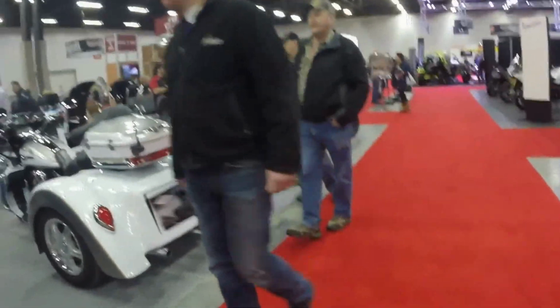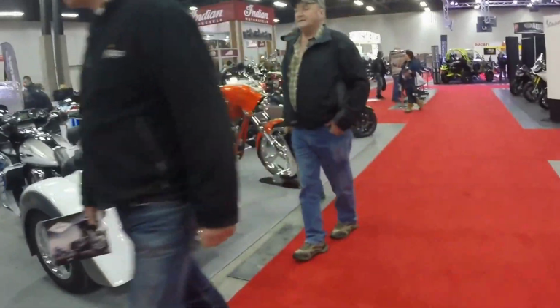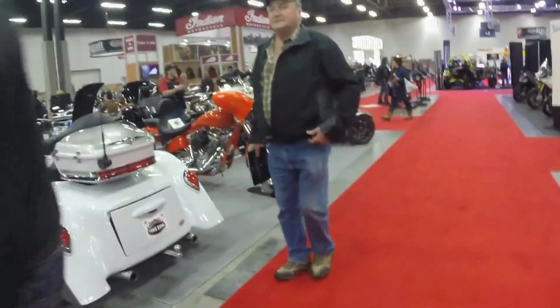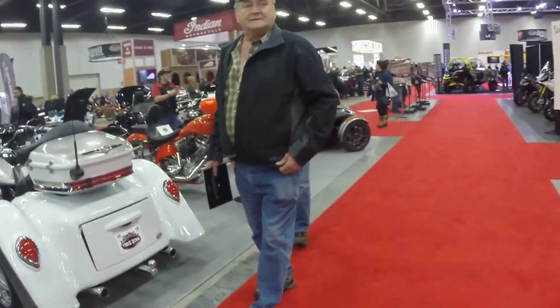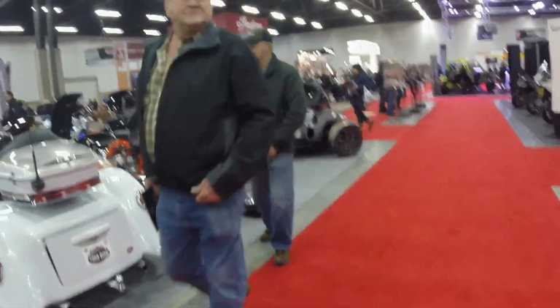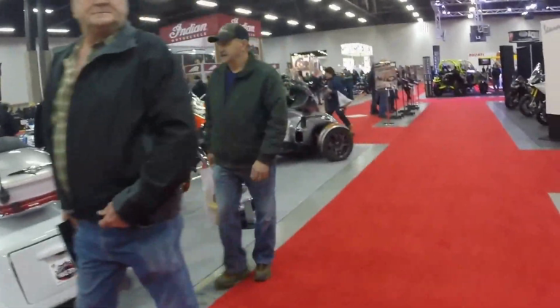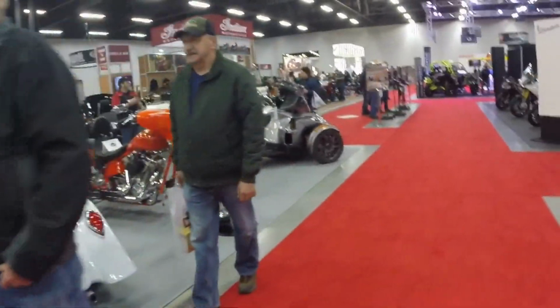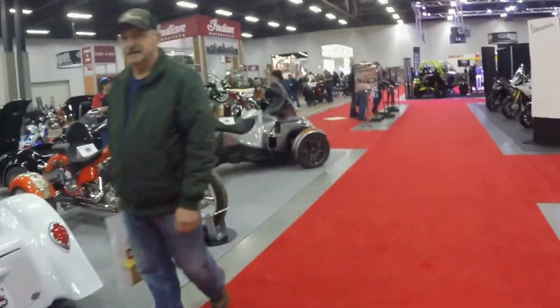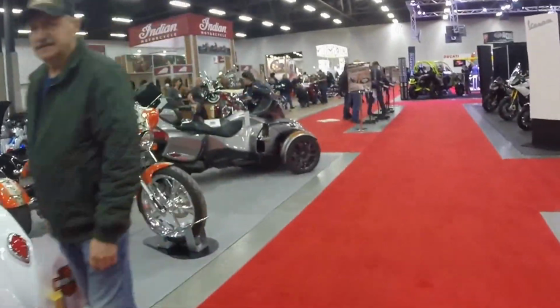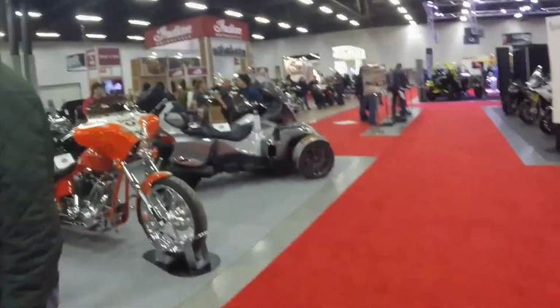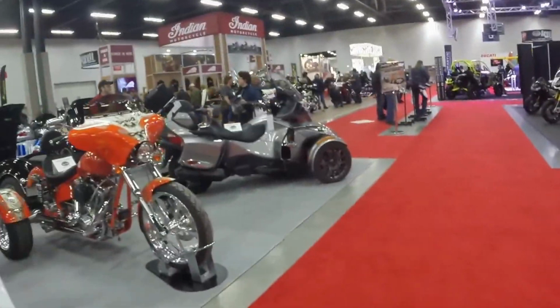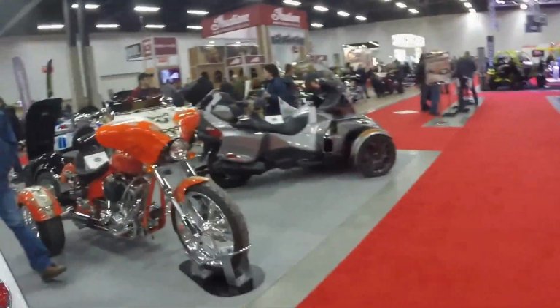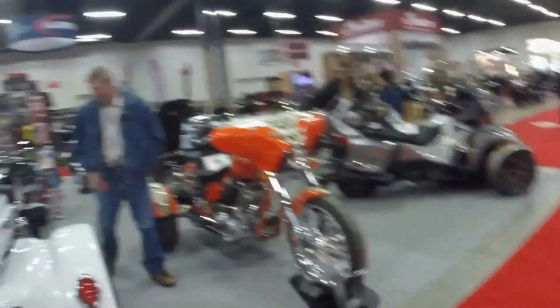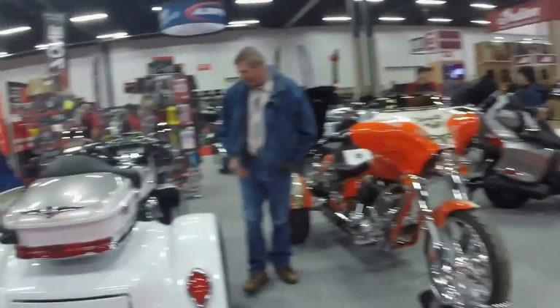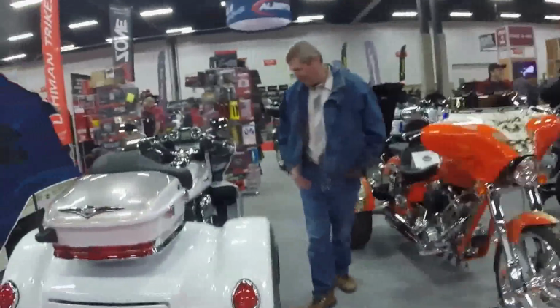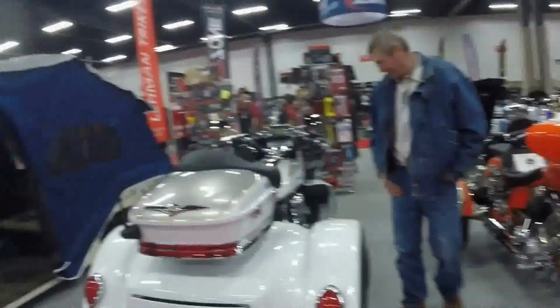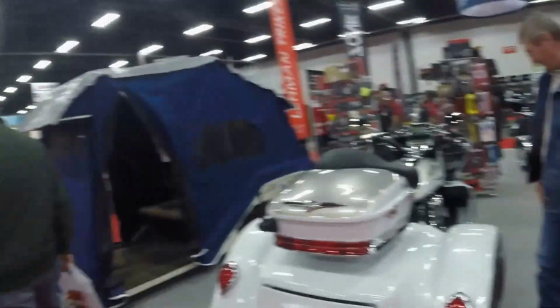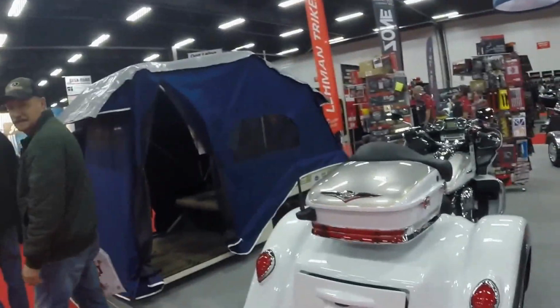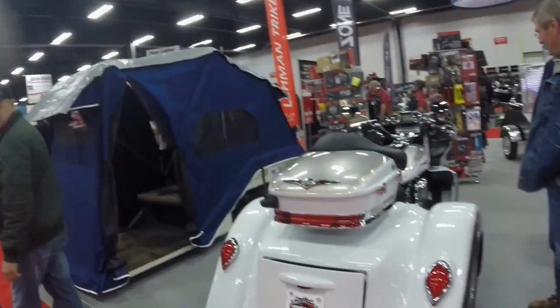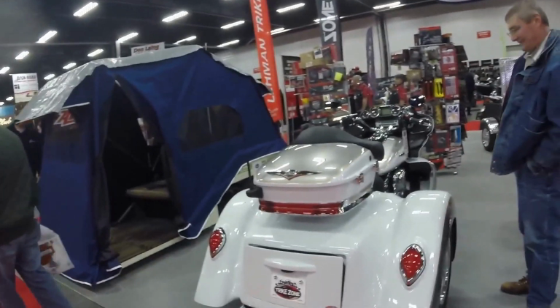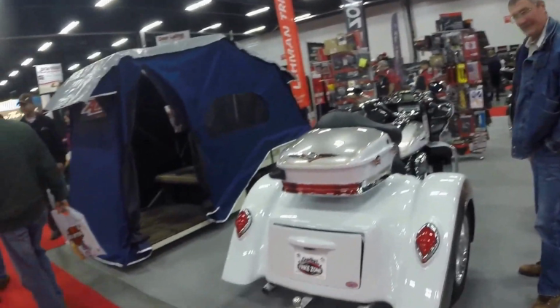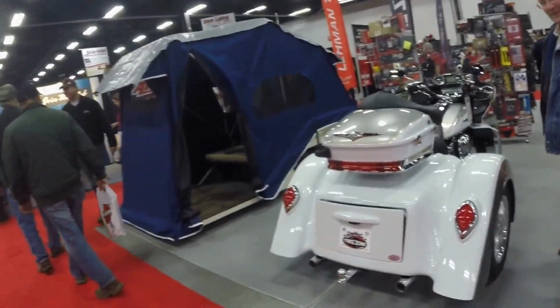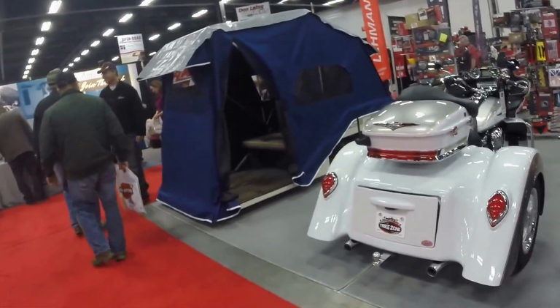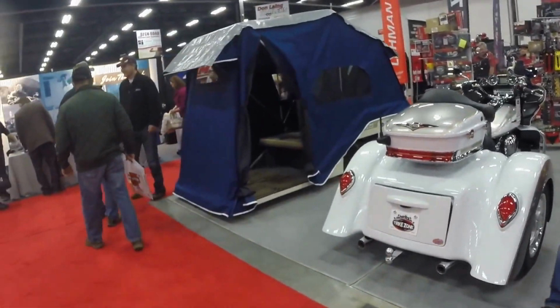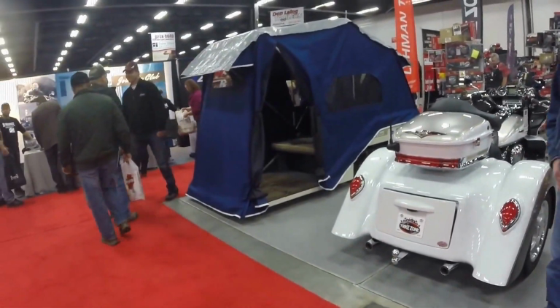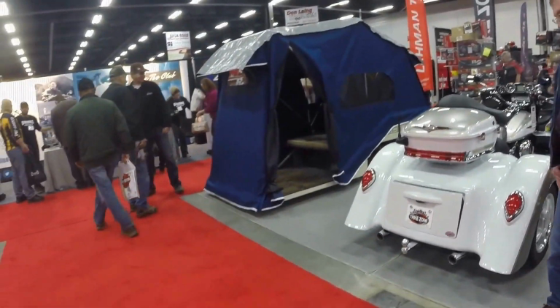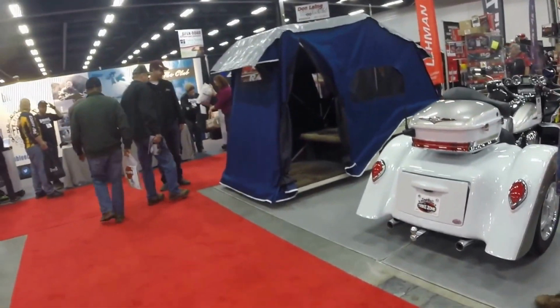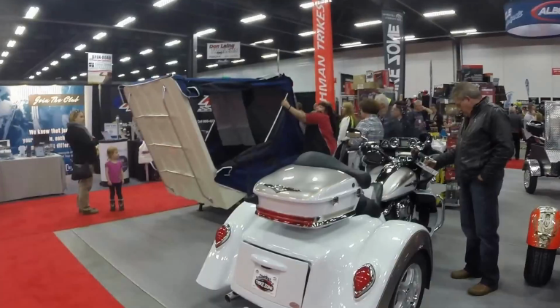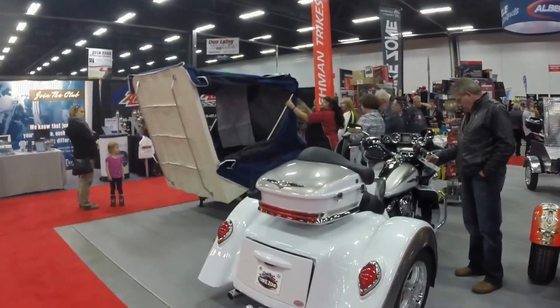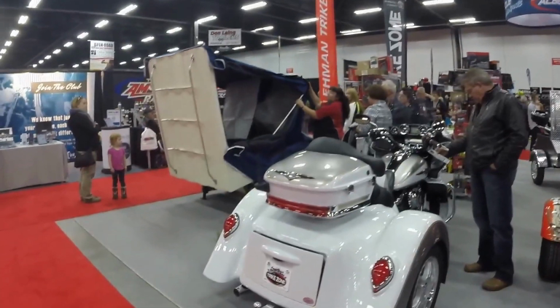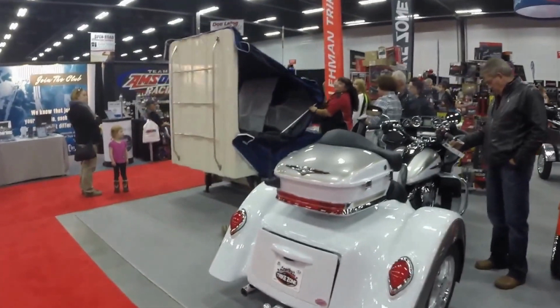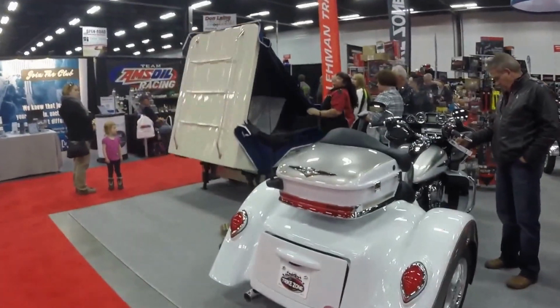Let's see if she'll set it up and take it down one more time. Hopefully. There she is, folding it up.